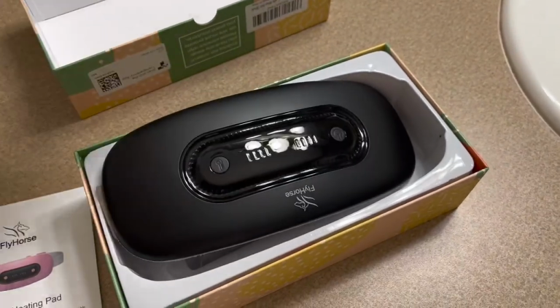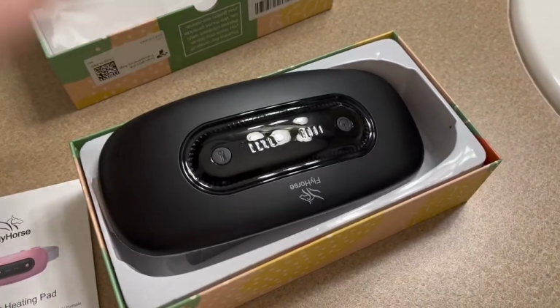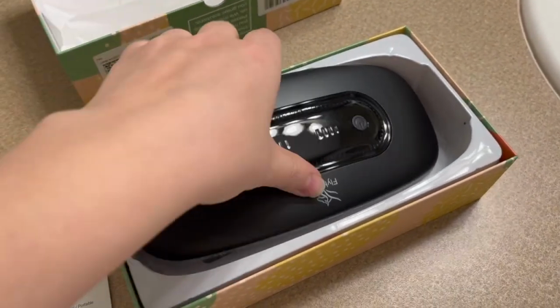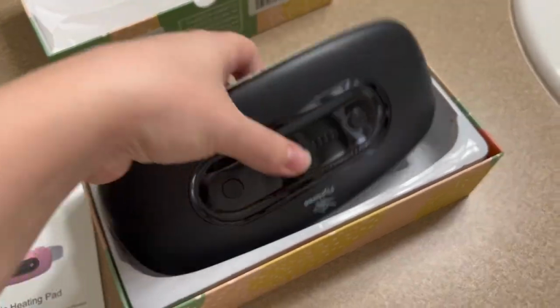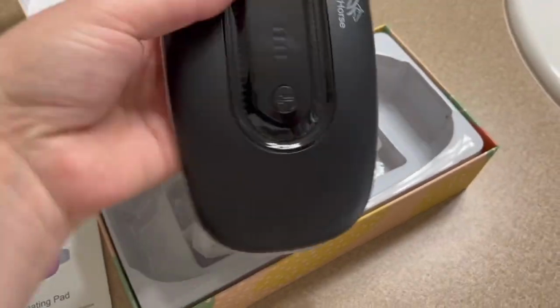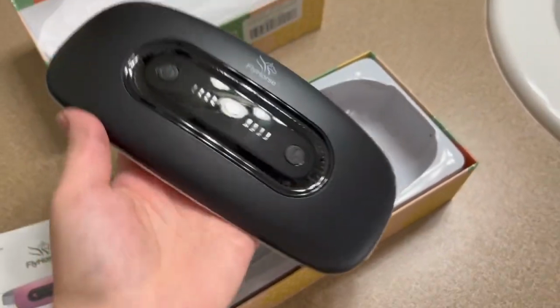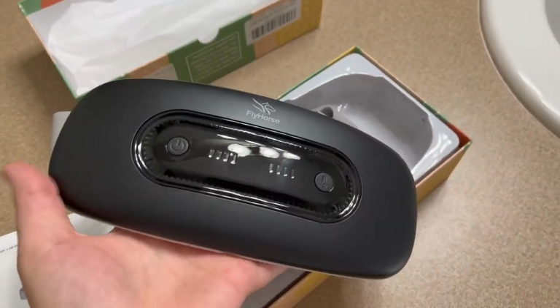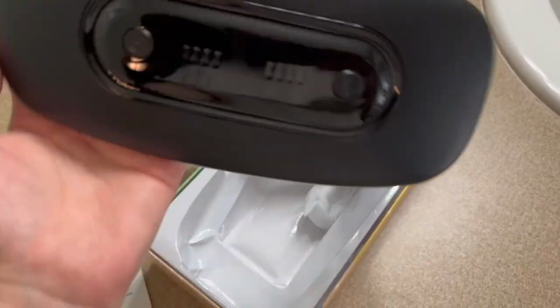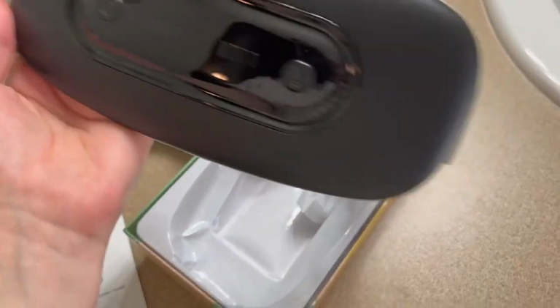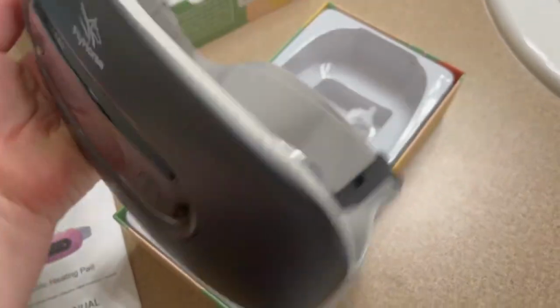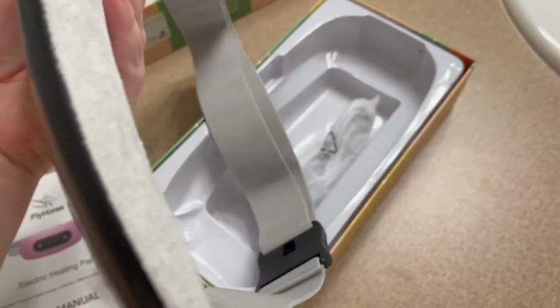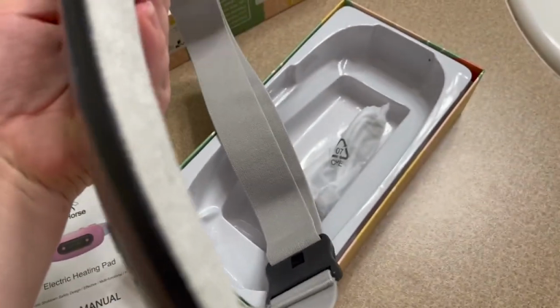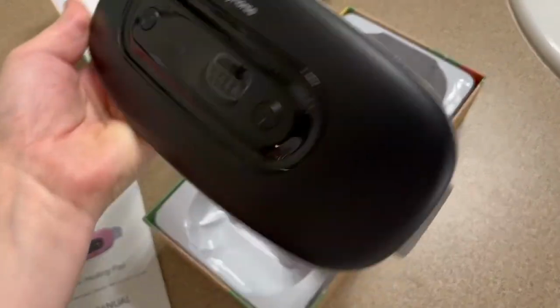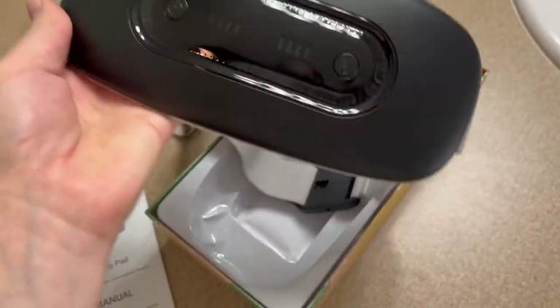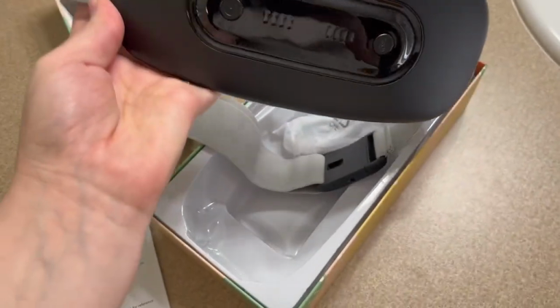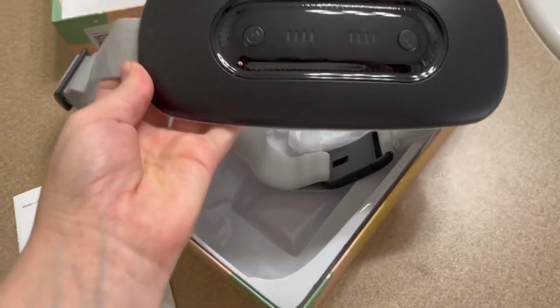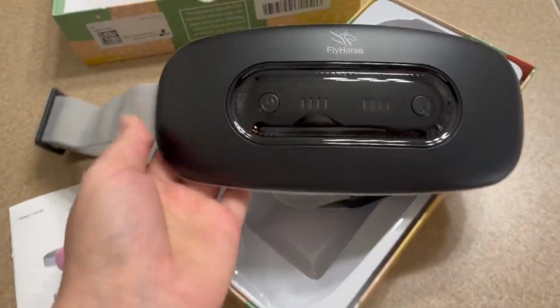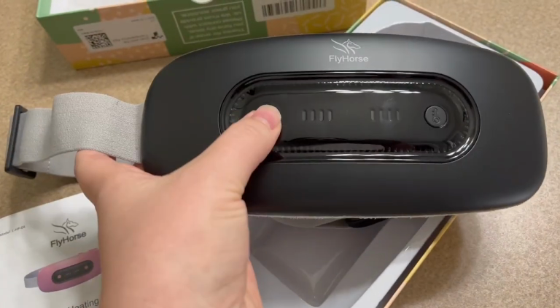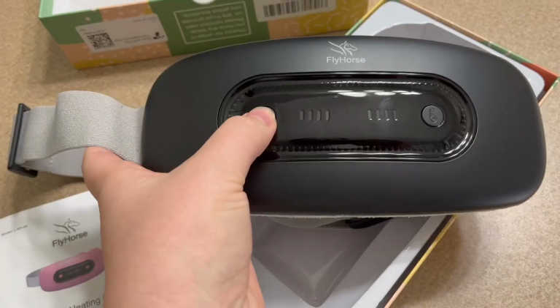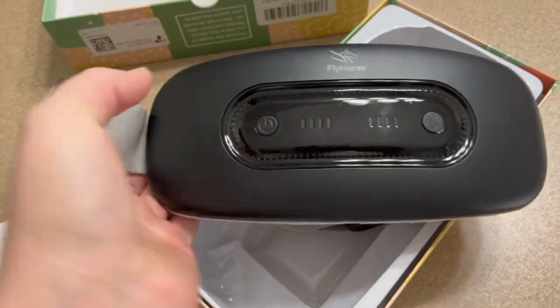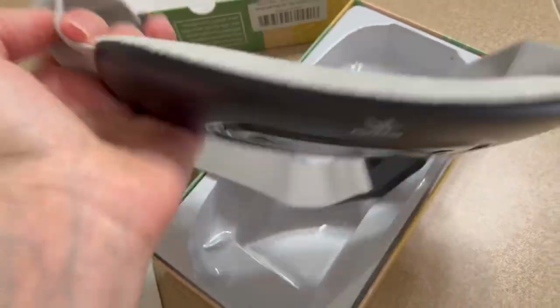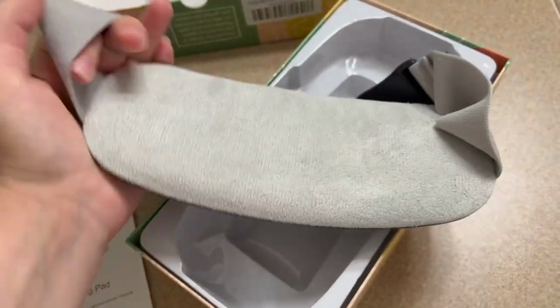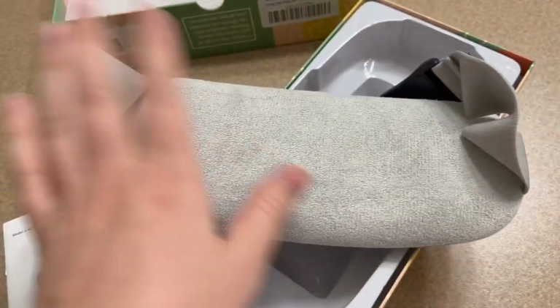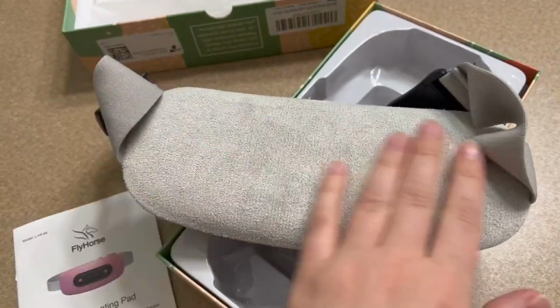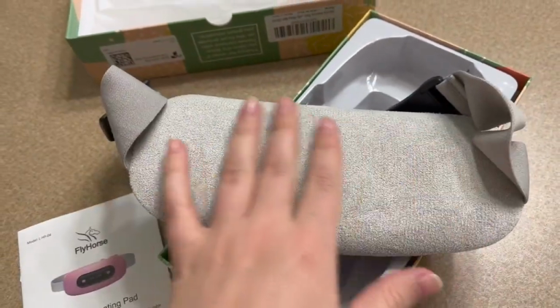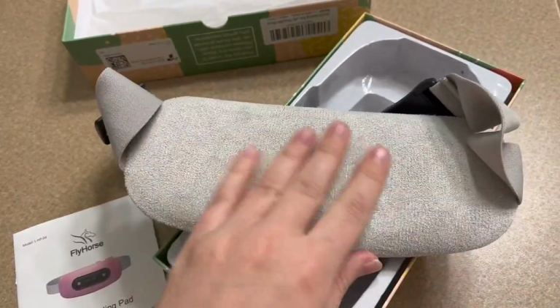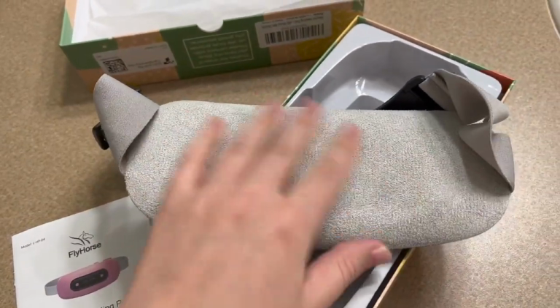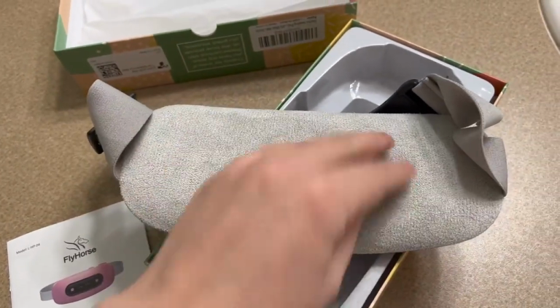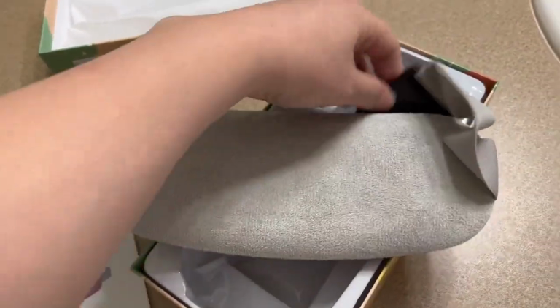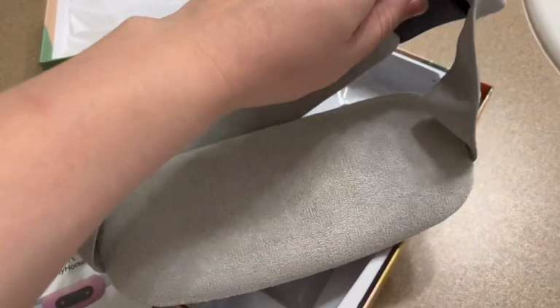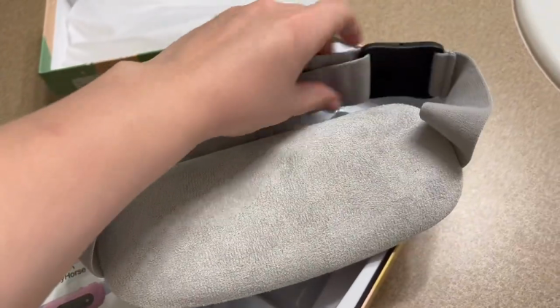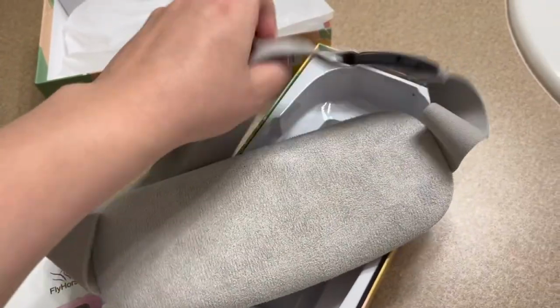This is really small, which is perfect. It's got a belt so you can use it on the go. It looks like it just has two buttons, and it's very soft.